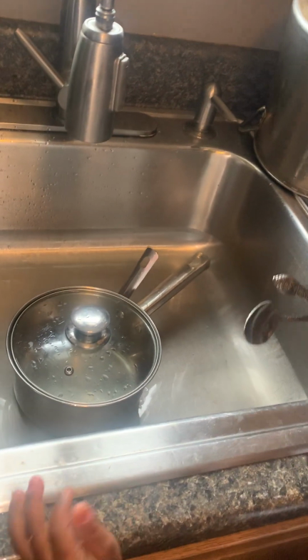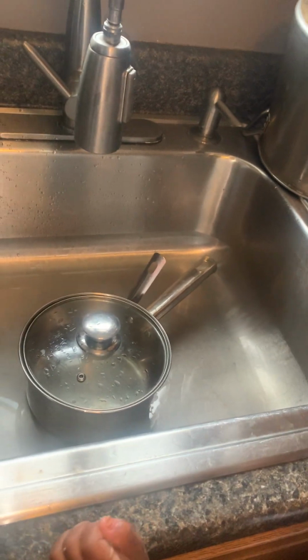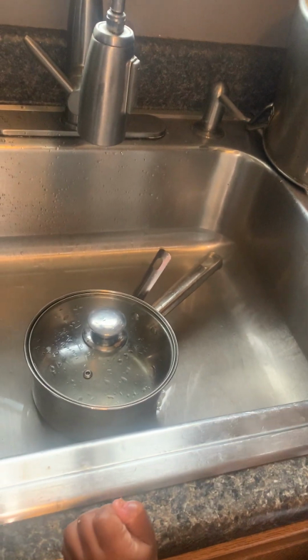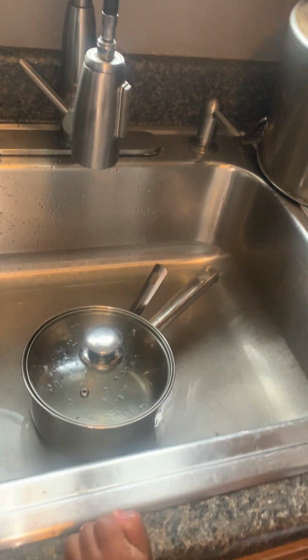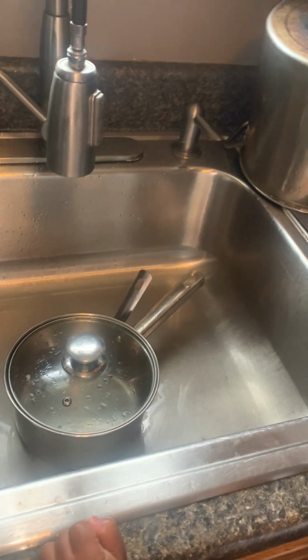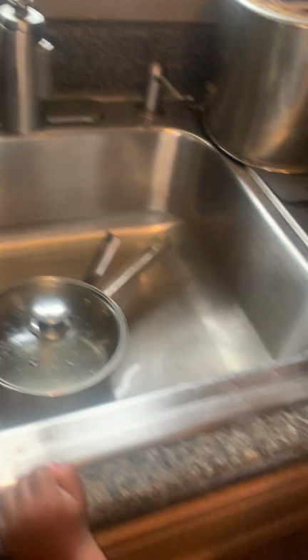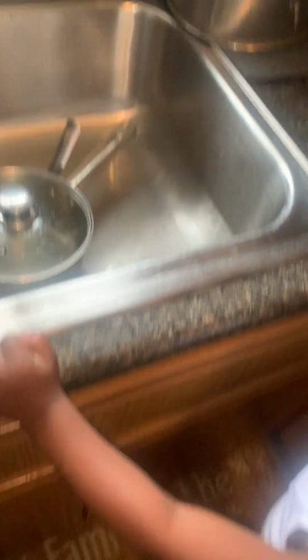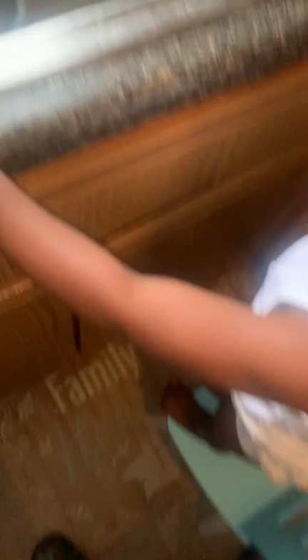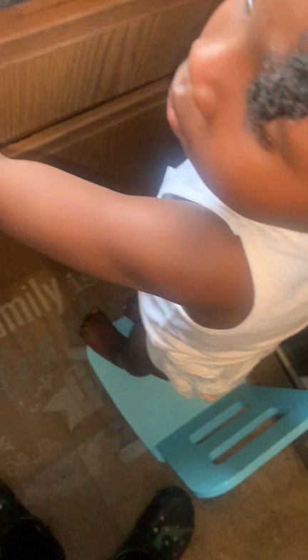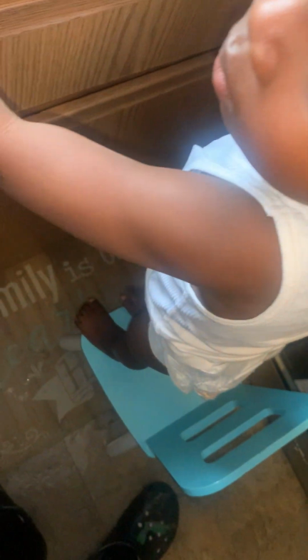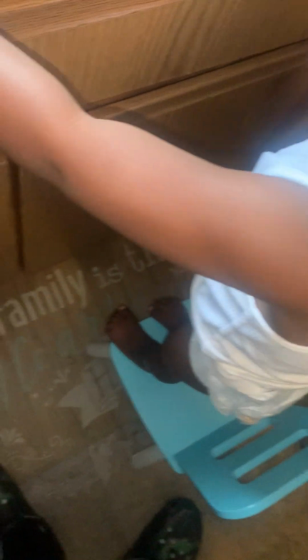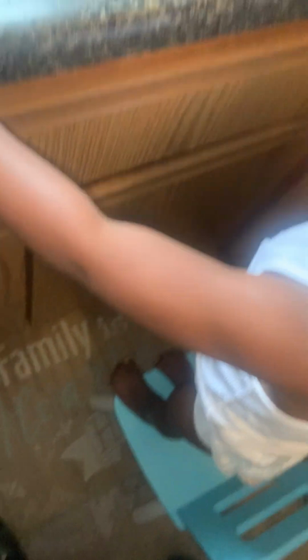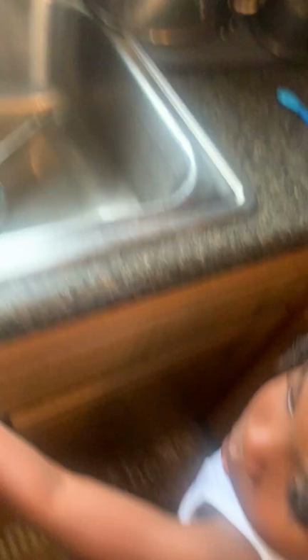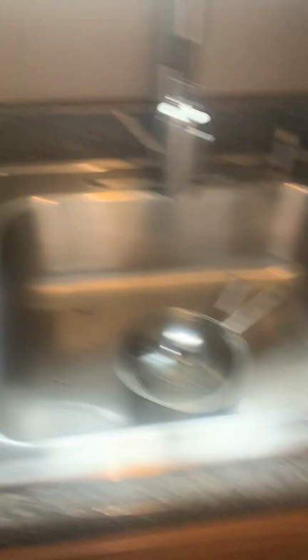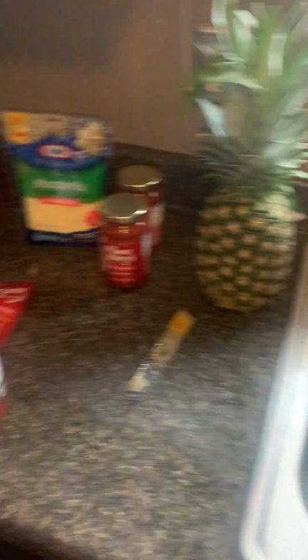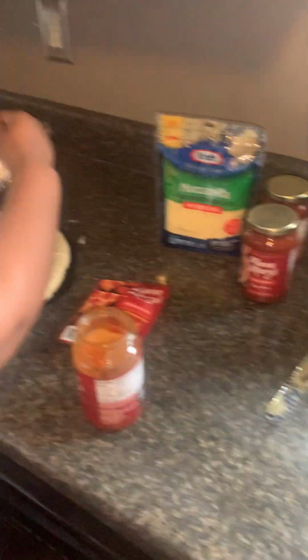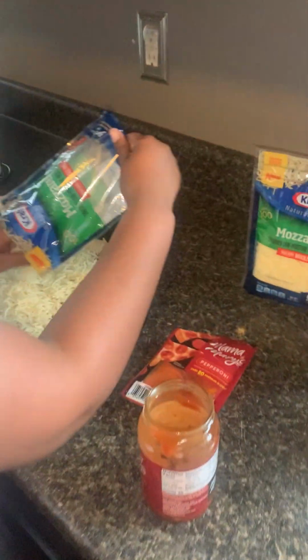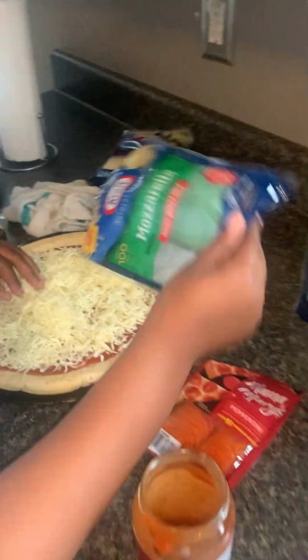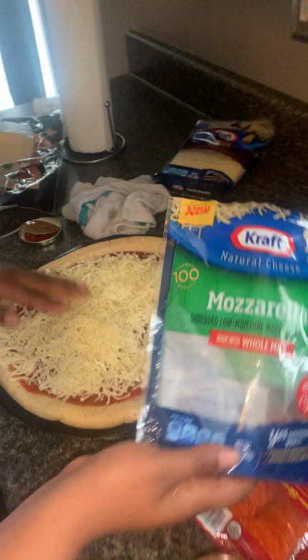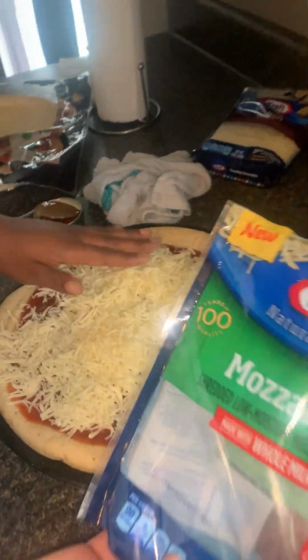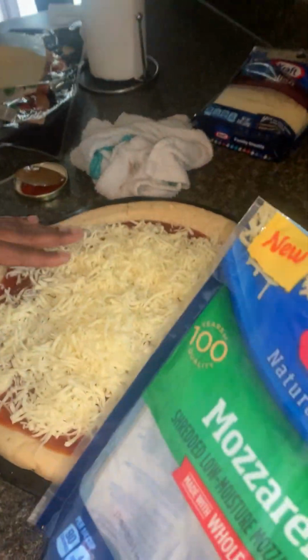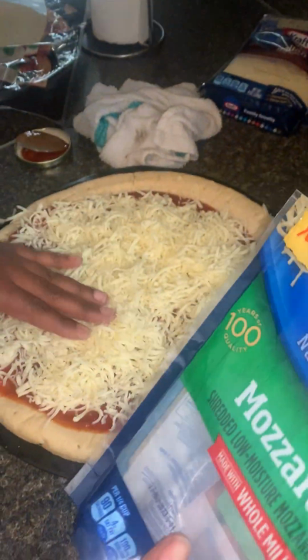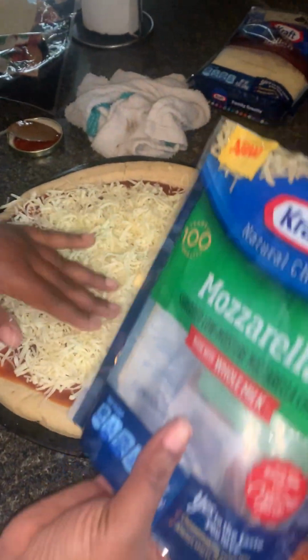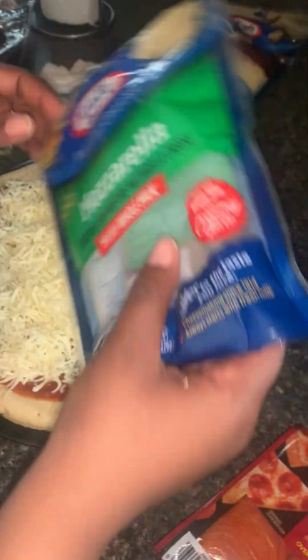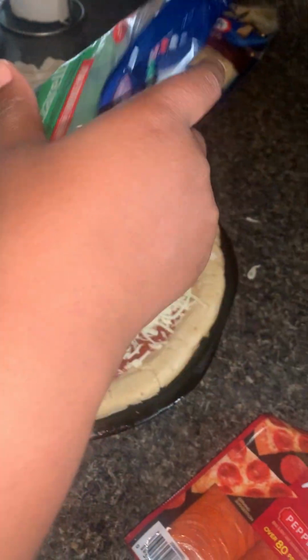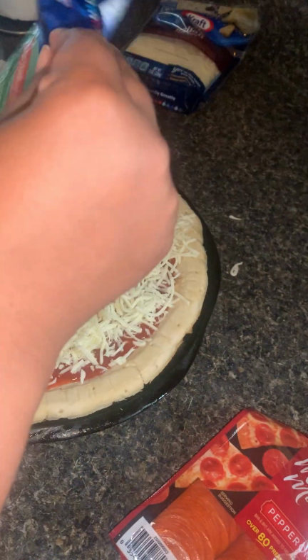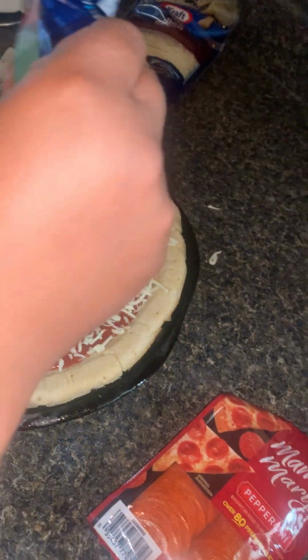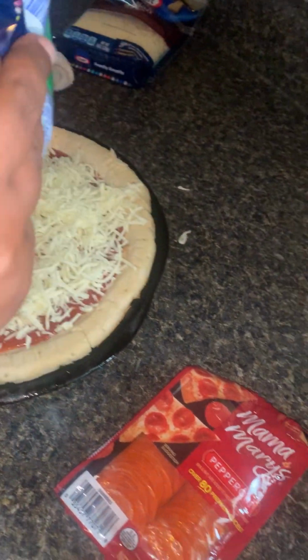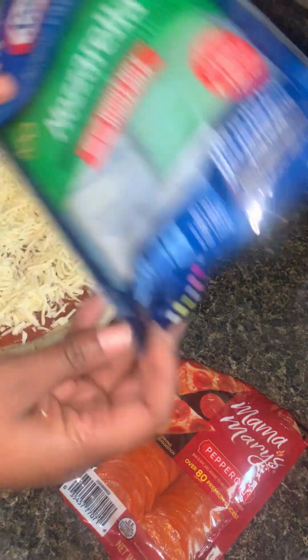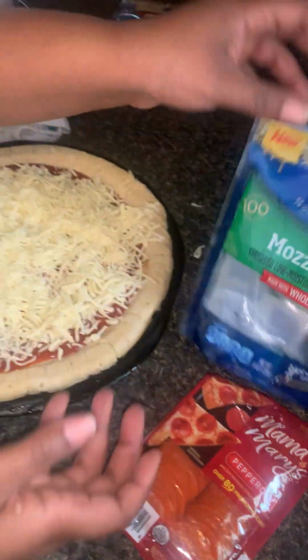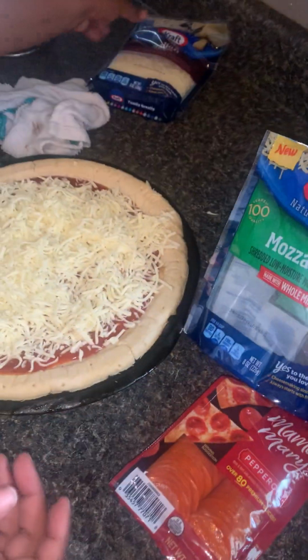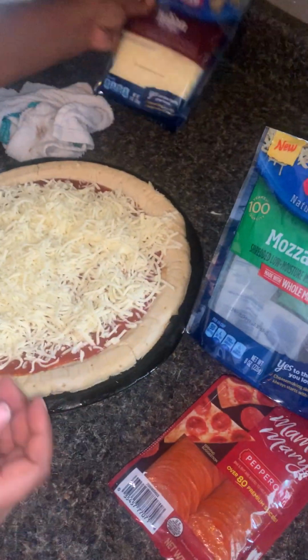Be careful on the stool, little boy. Mama bear — oh my god, she put the whole thing of cheese. I guess that's what you're supposed to do.